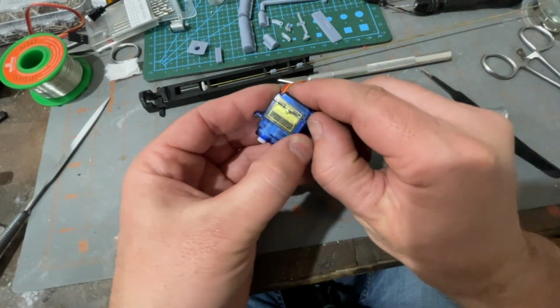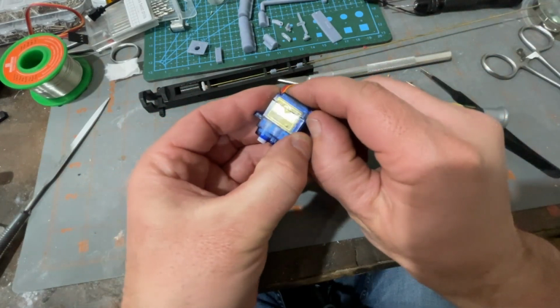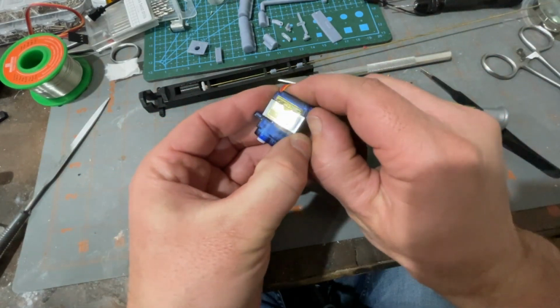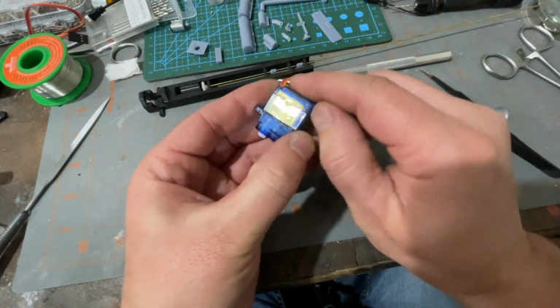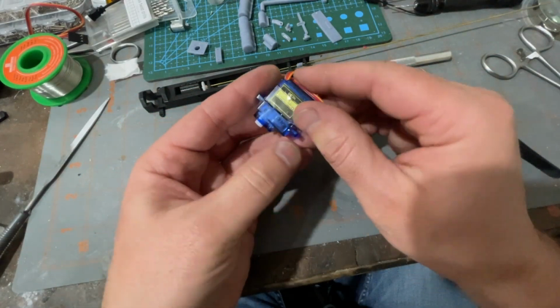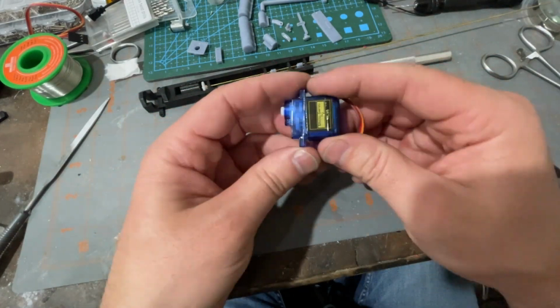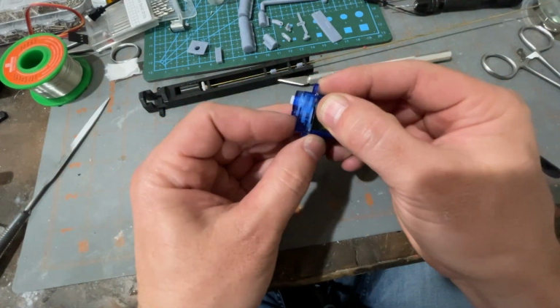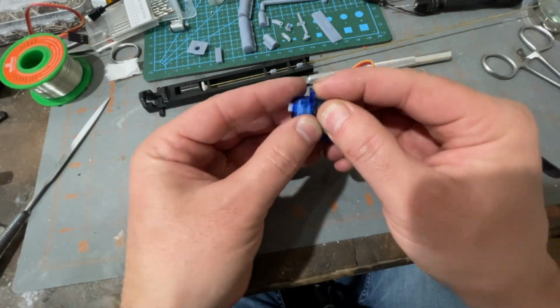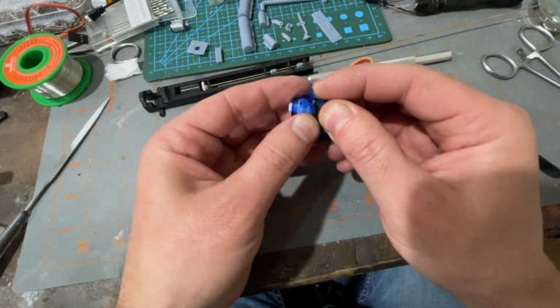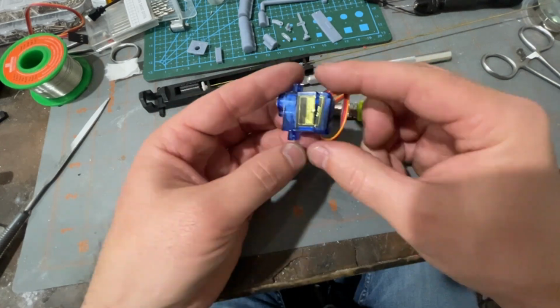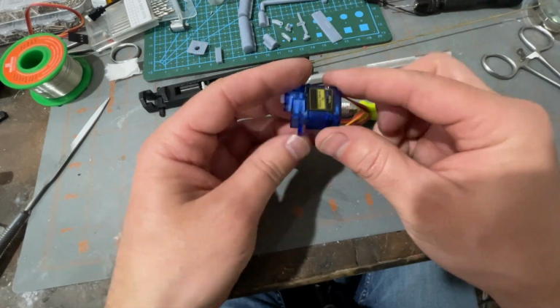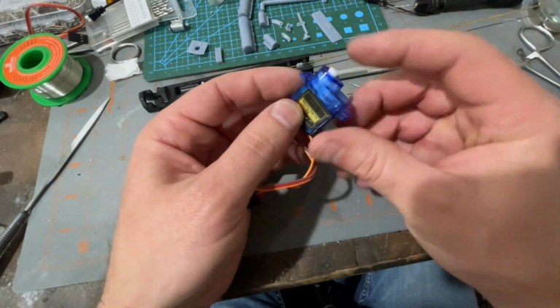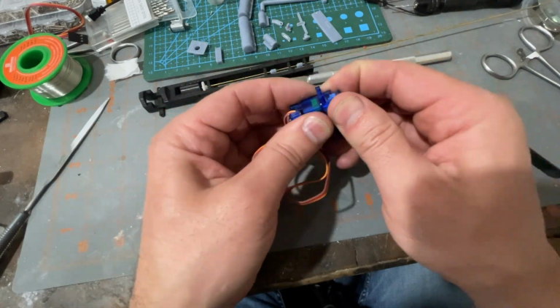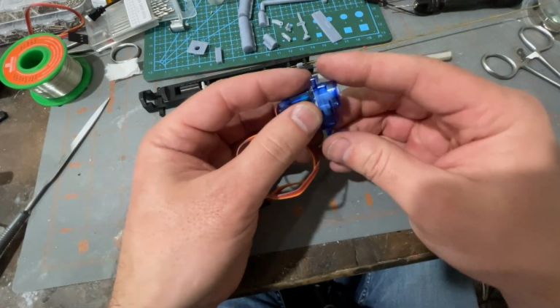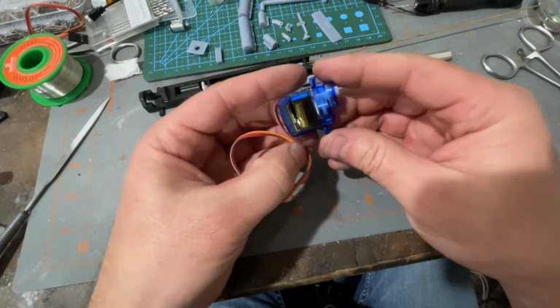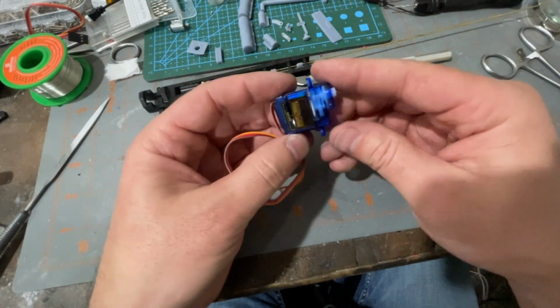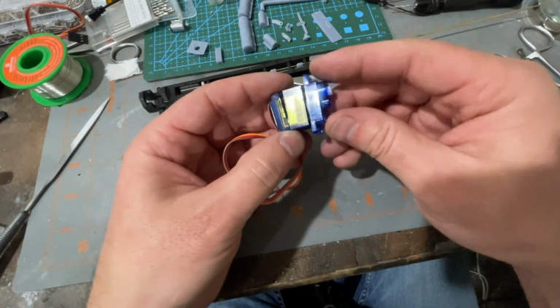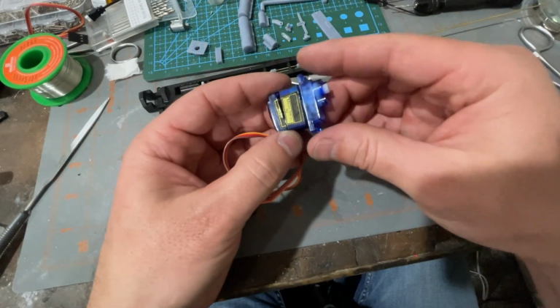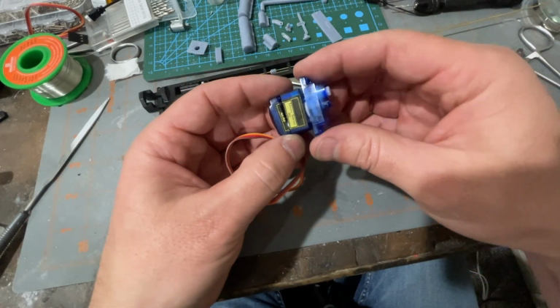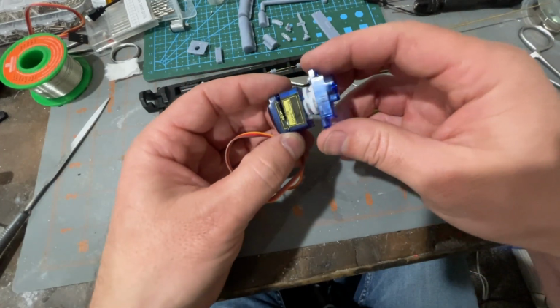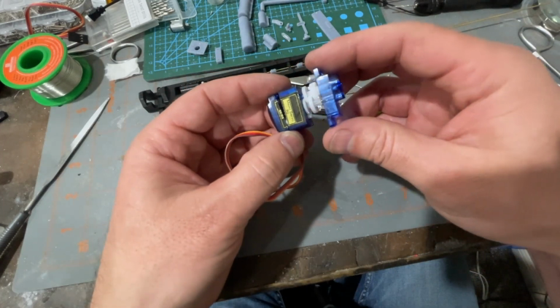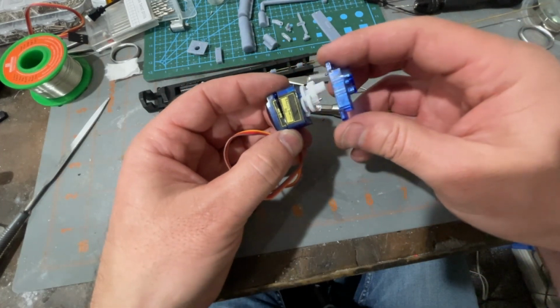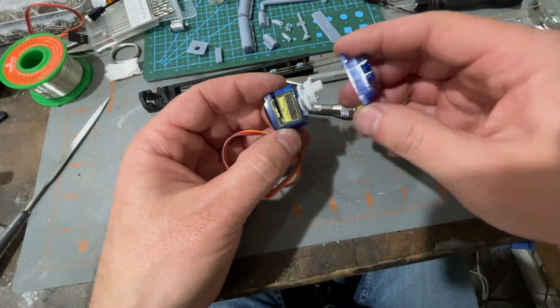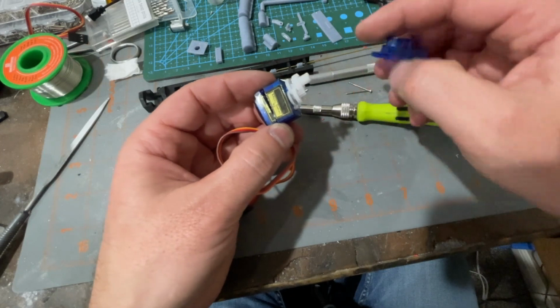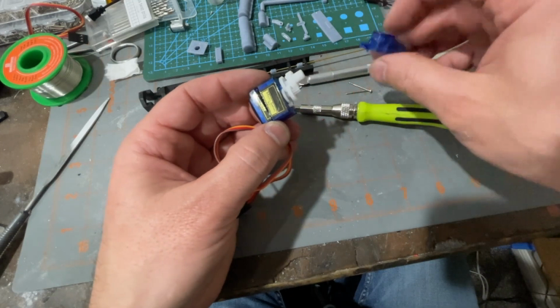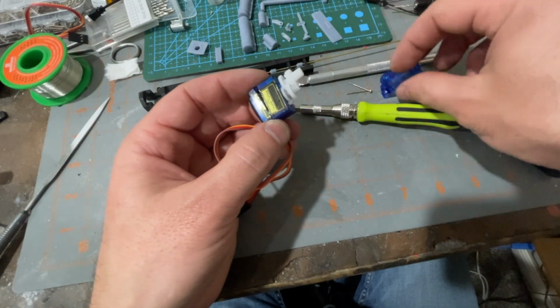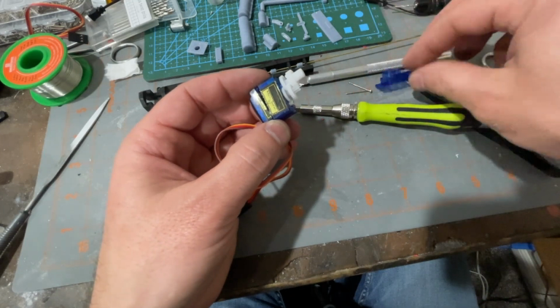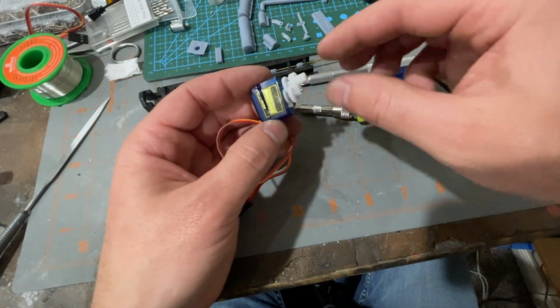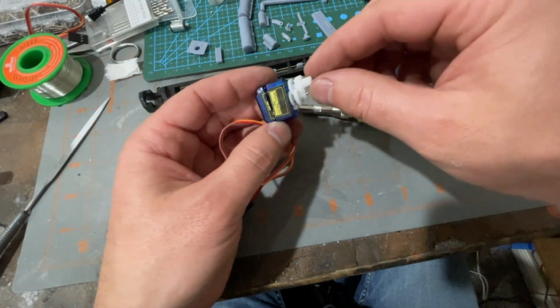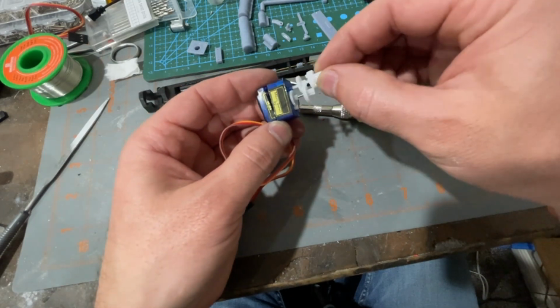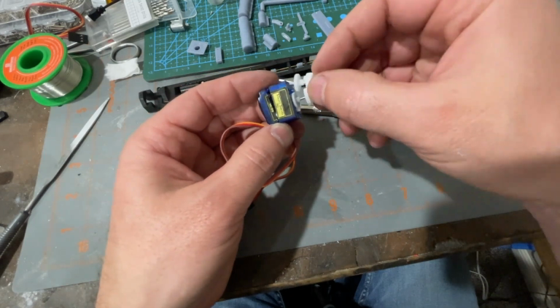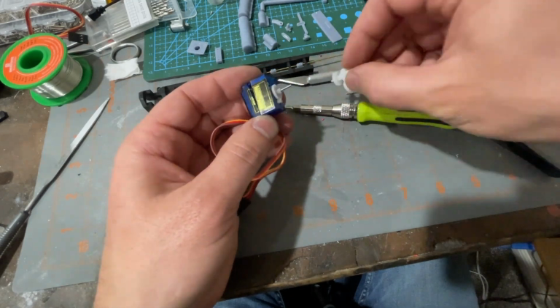With the screws removed it should pop apart with just a little bit of pulling. As things come apart, be sure to not drop or lose any of your pieces.